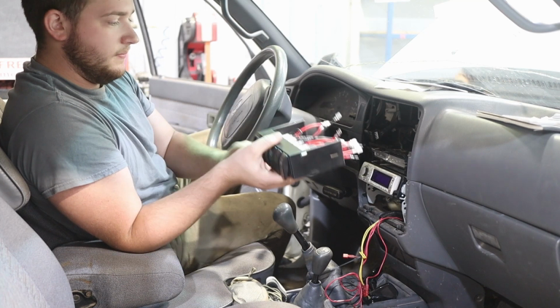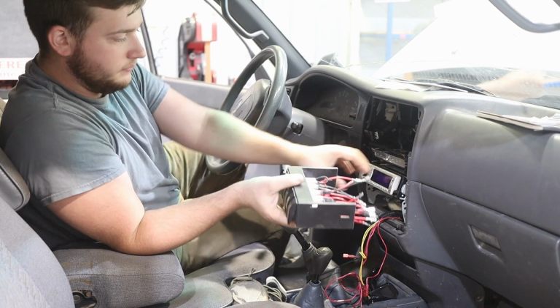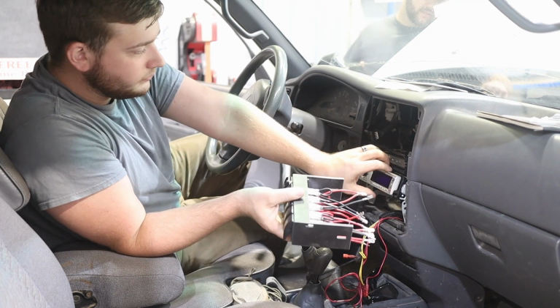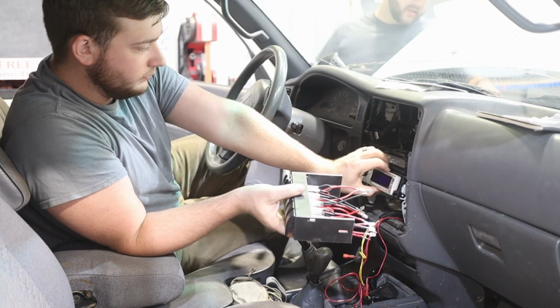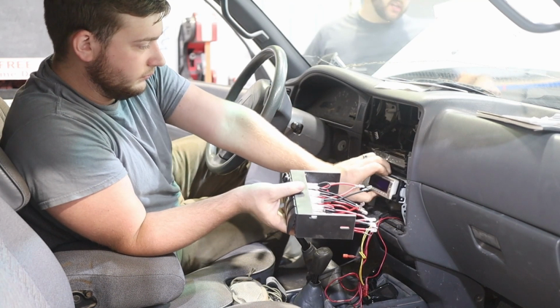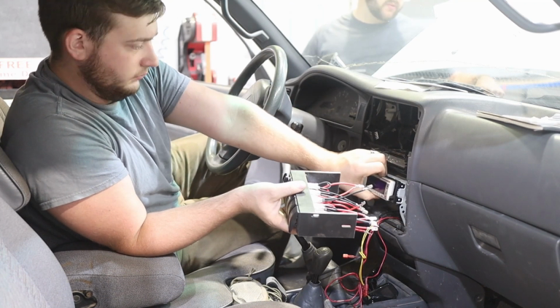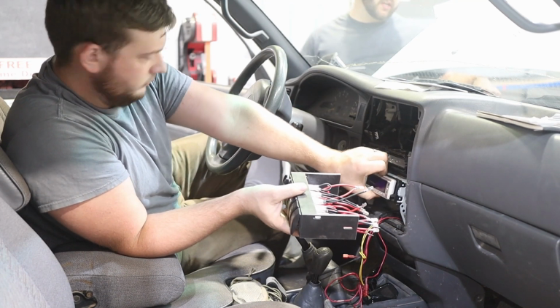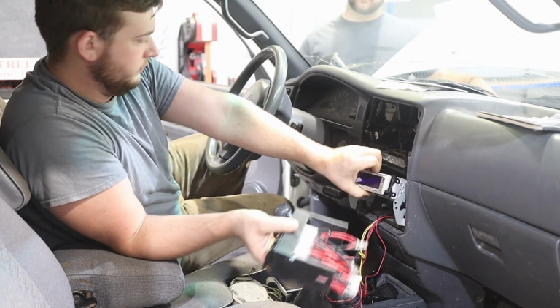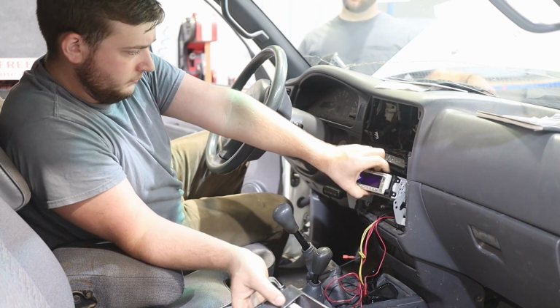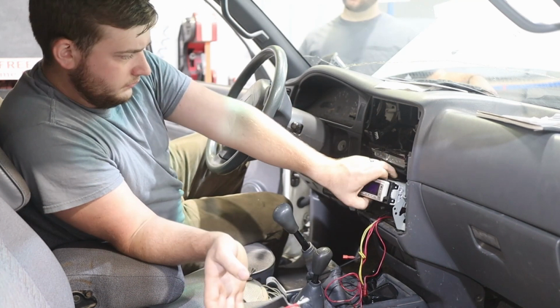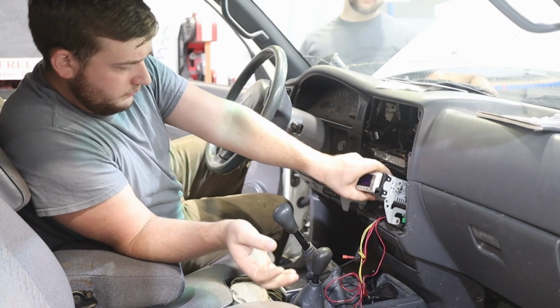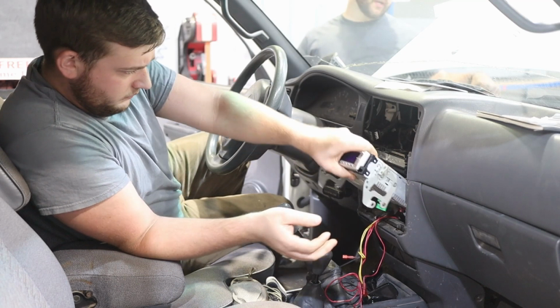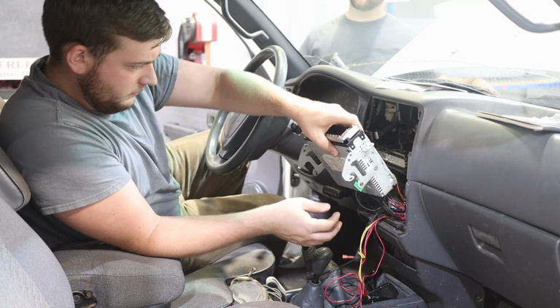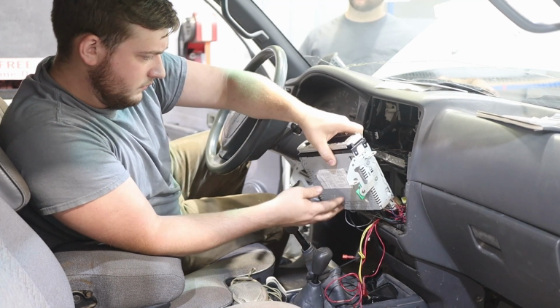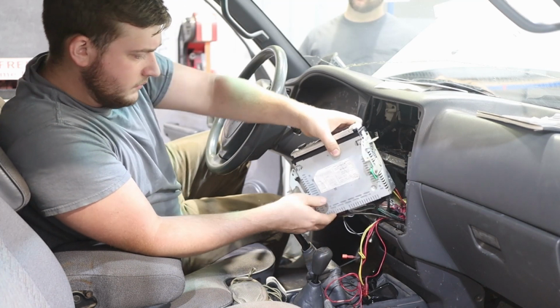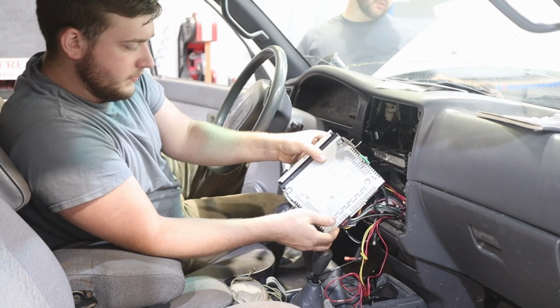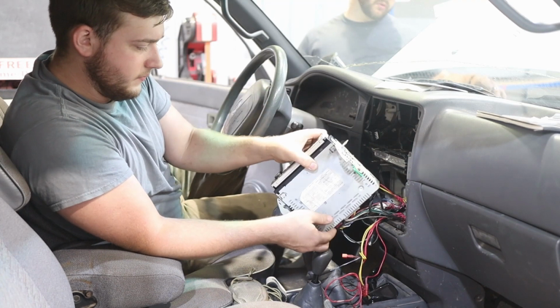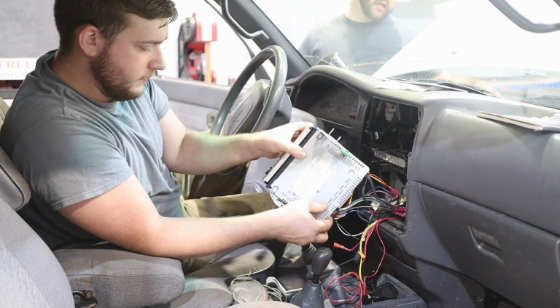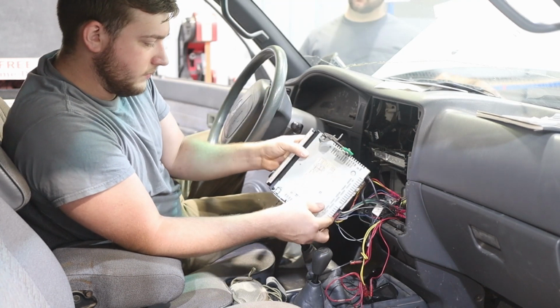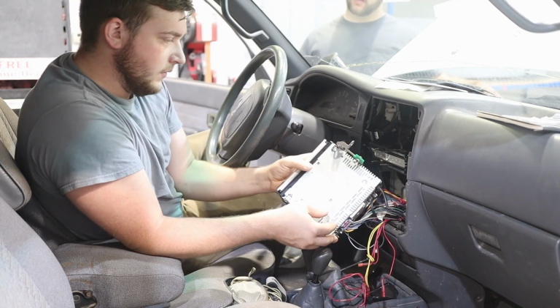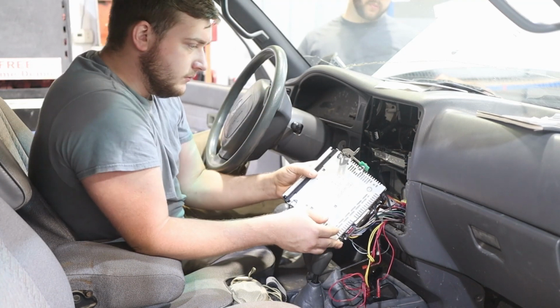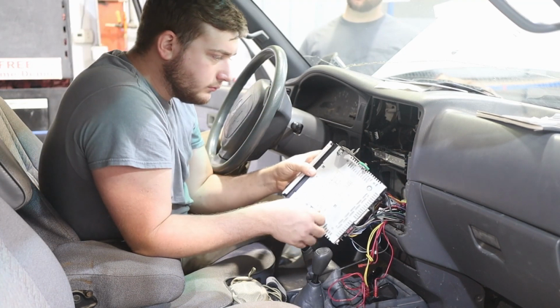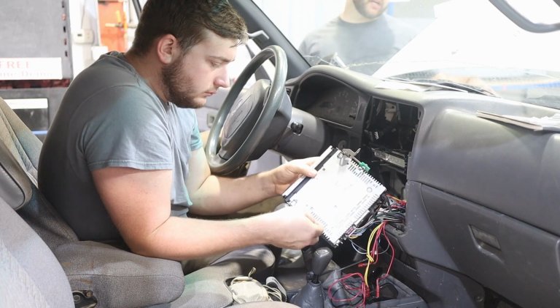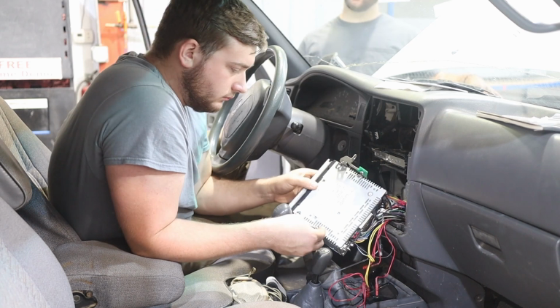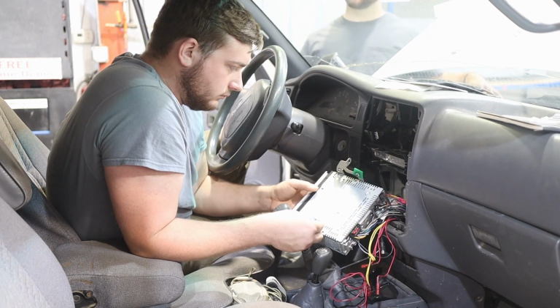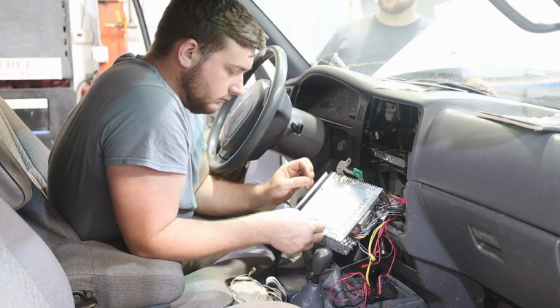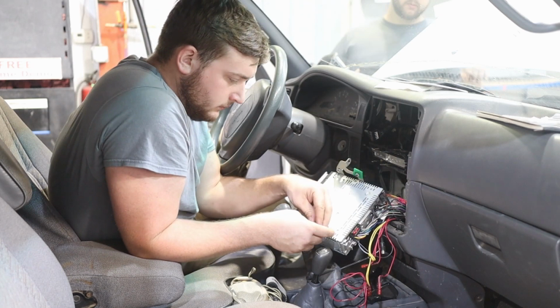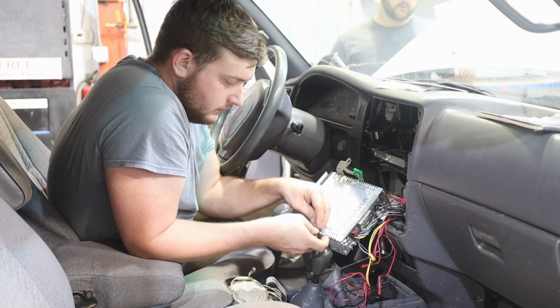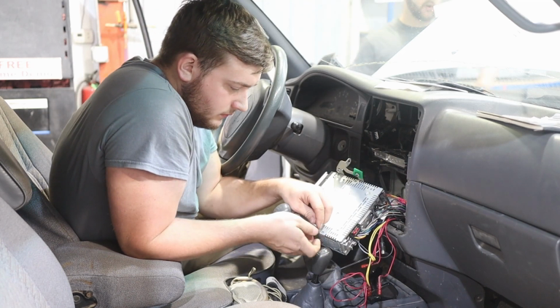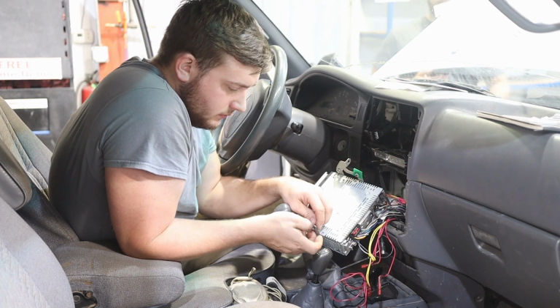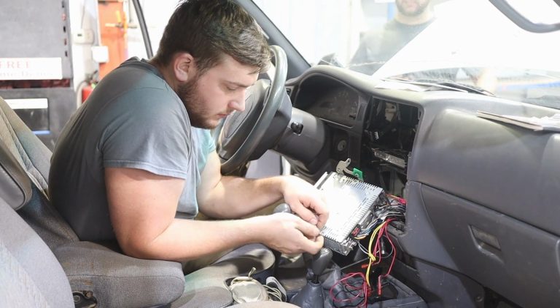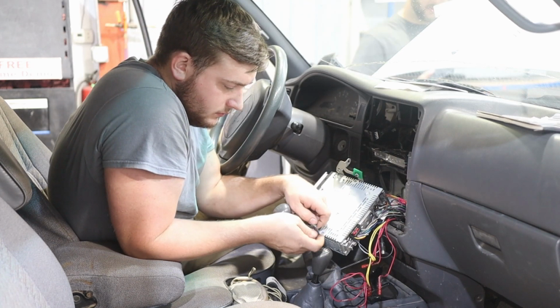You have one switch for each headlight, one for the taillight, one for the AC, and one for your panel. So your lights come on with the lights, the panel comes on with the dash, and the AC comes on with the key. They're all 10 amp and all in the exact same area.